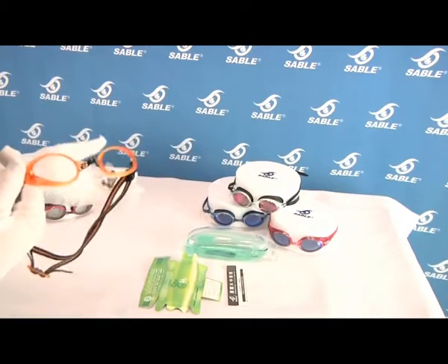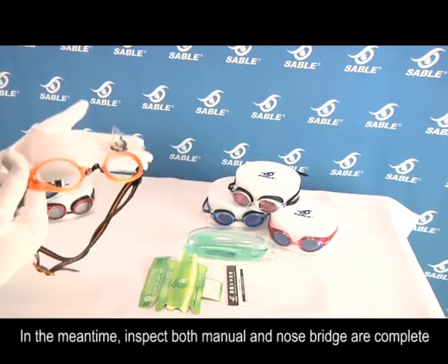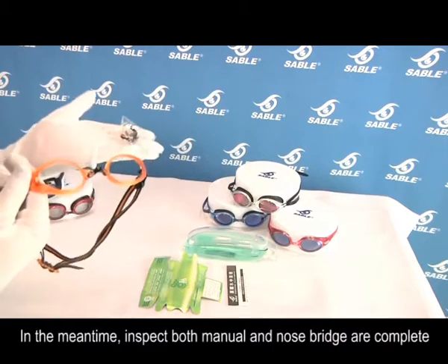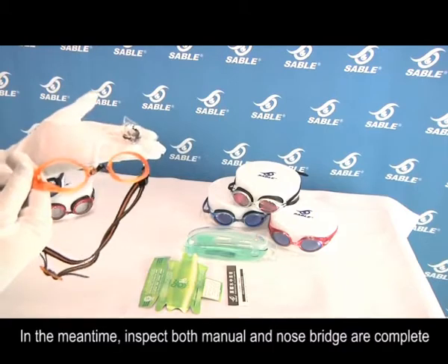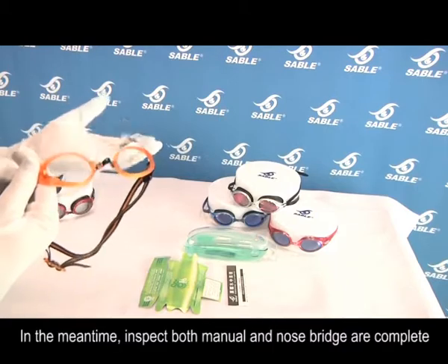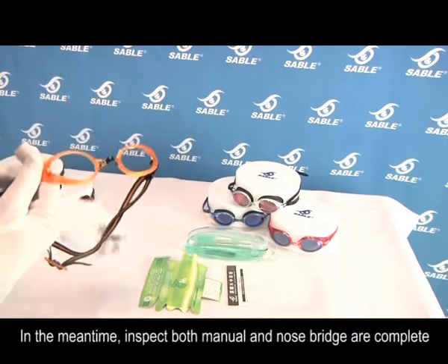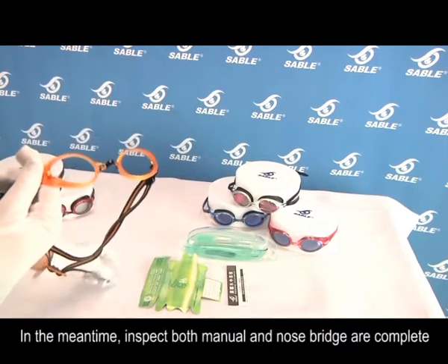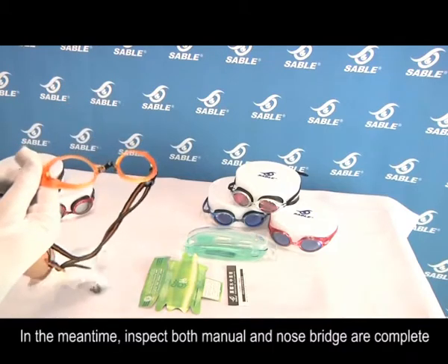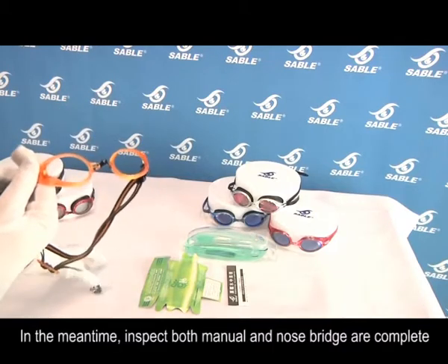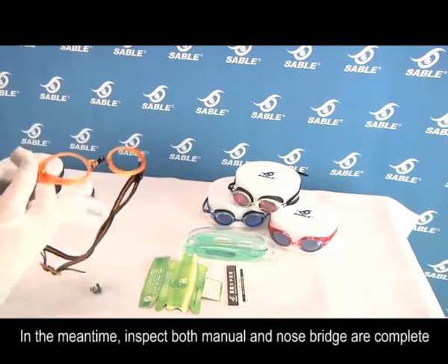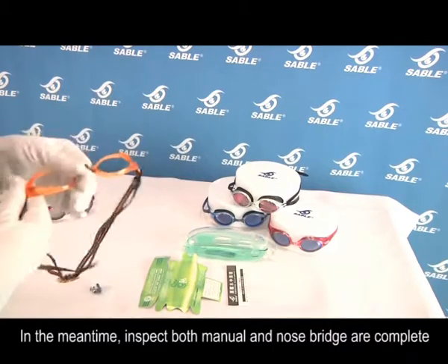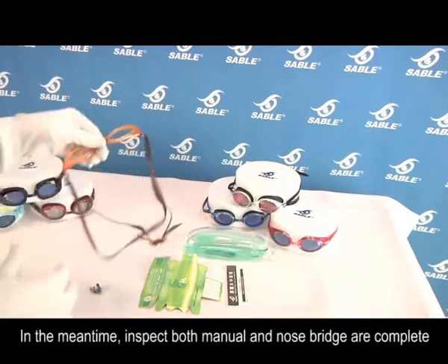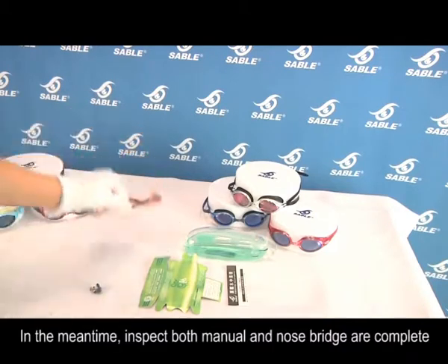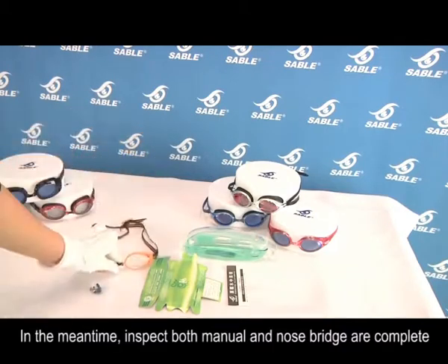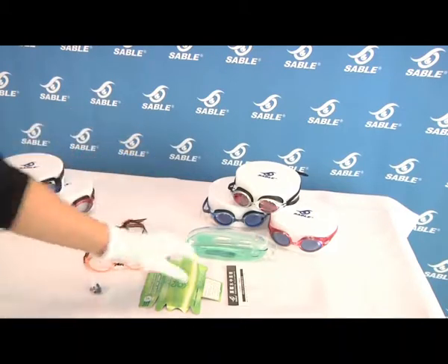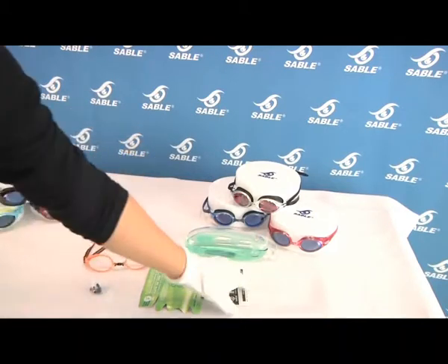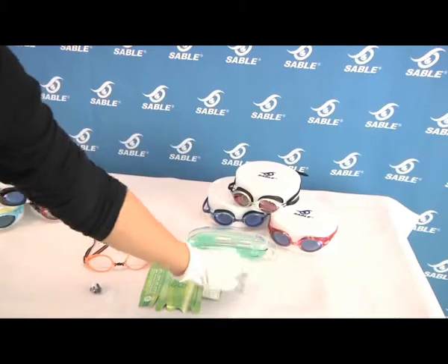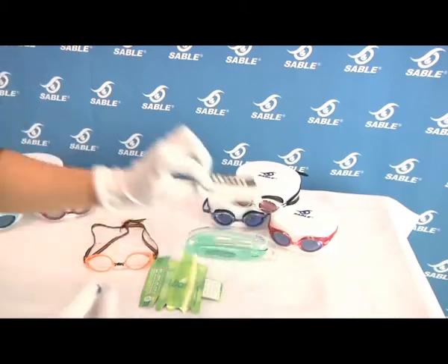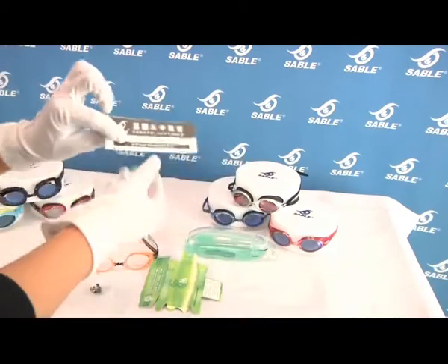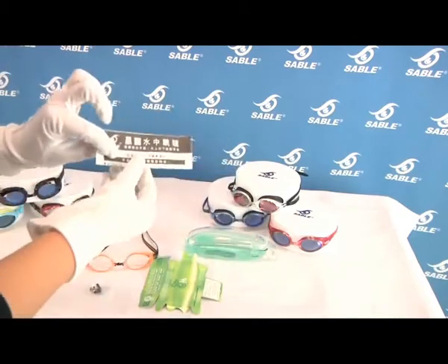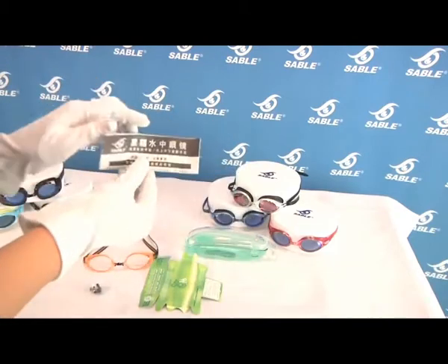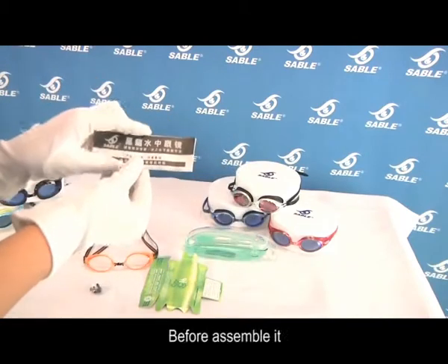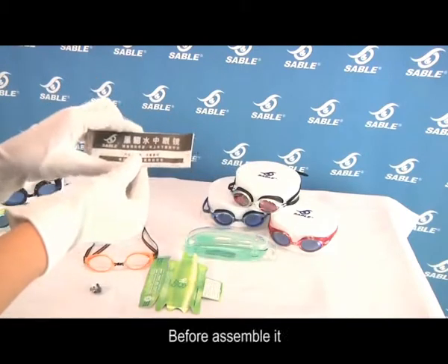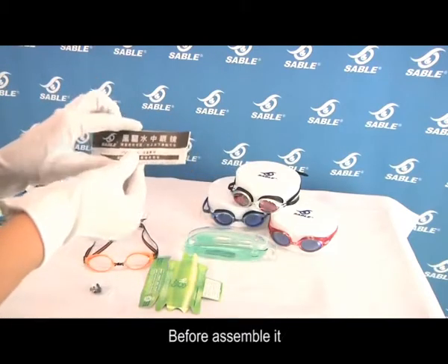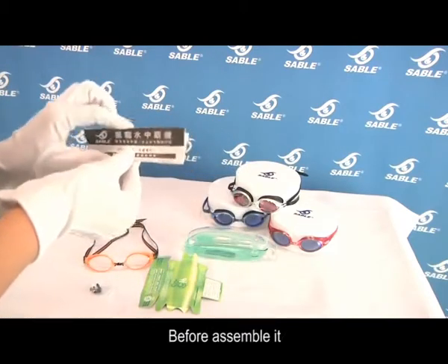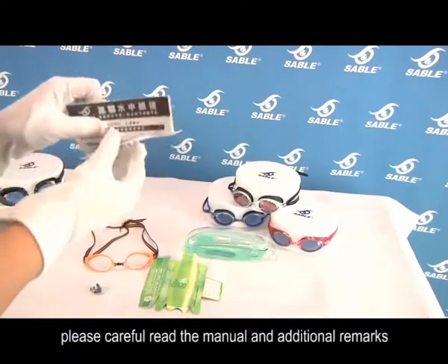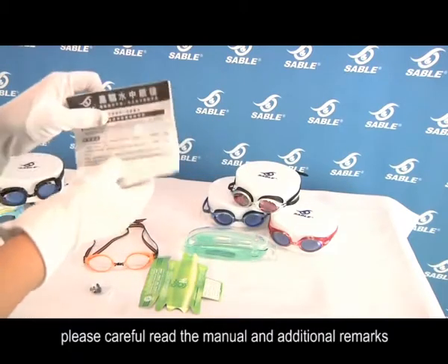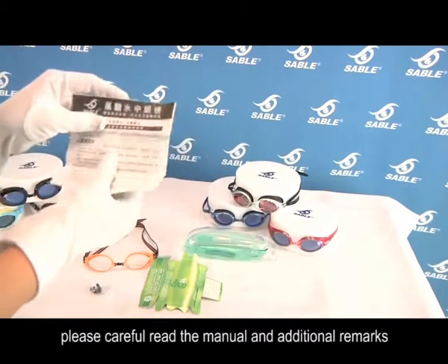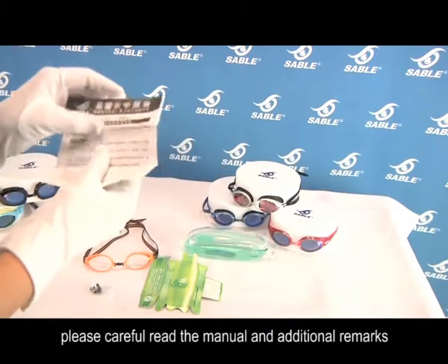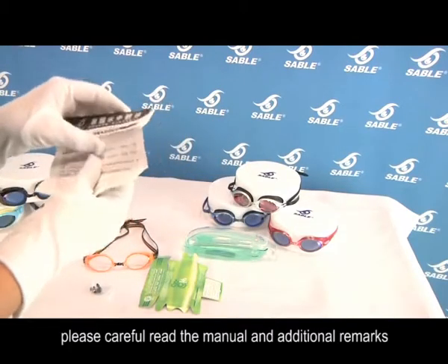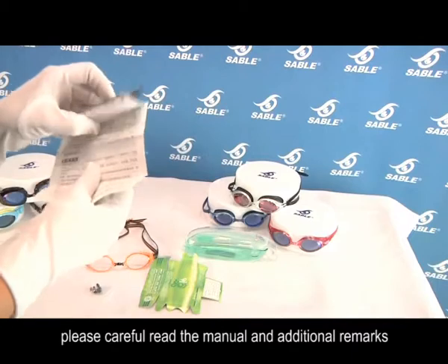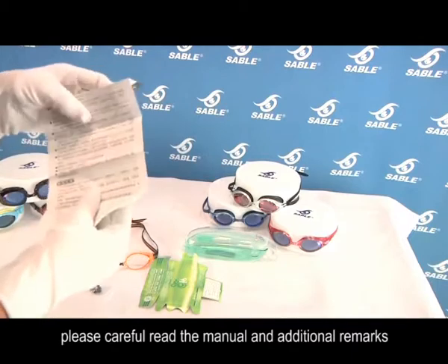In the meantime, inspect that both the manual and nose bridge are complete. Before assembling it, please carefully read the manual with additional remarks.